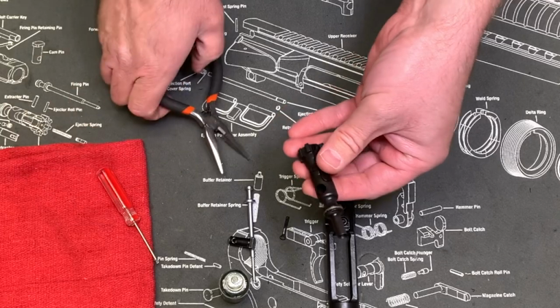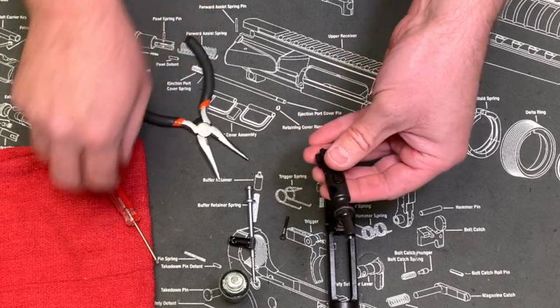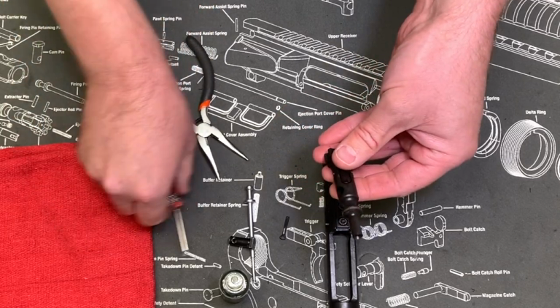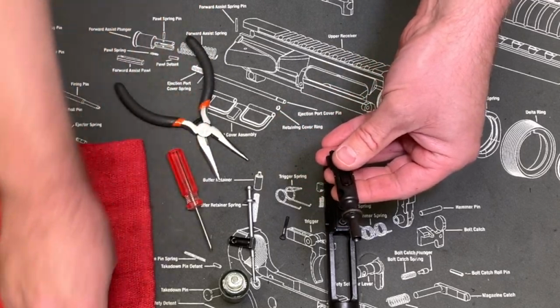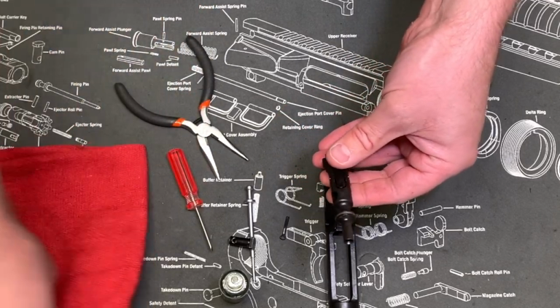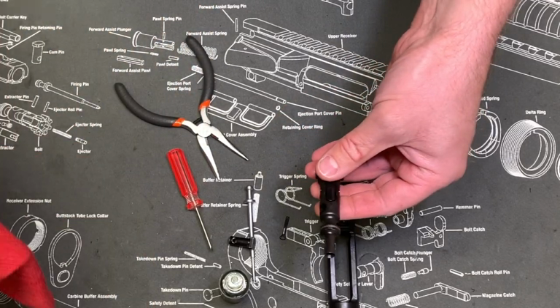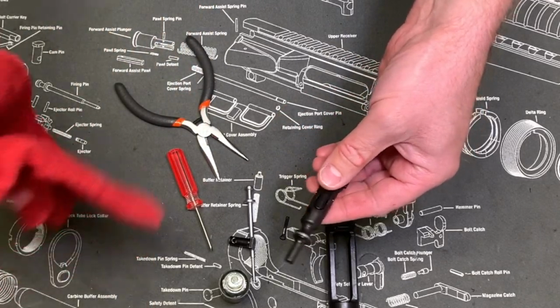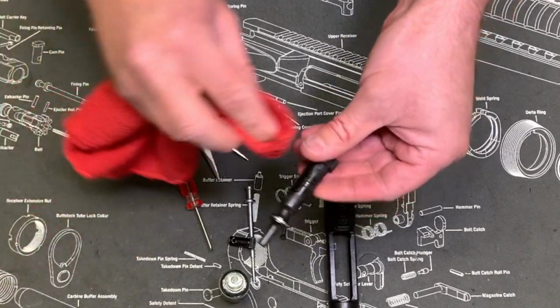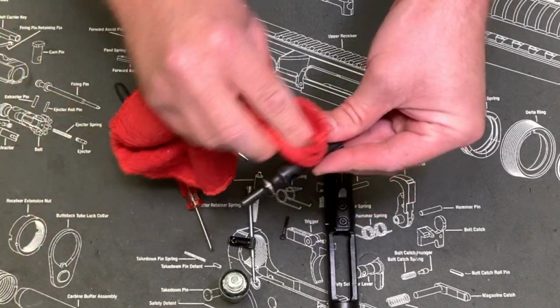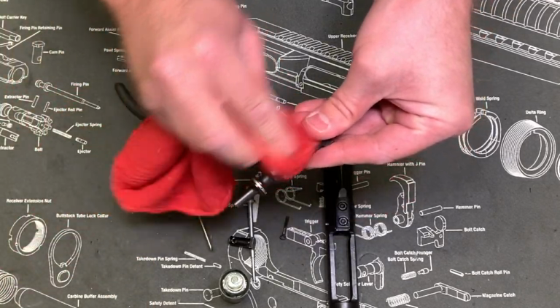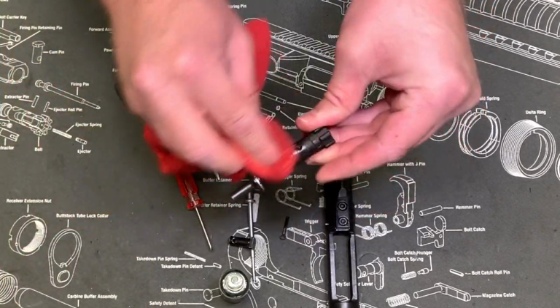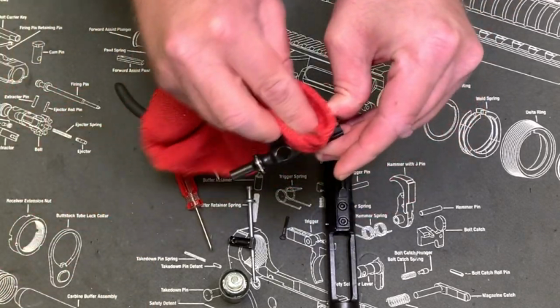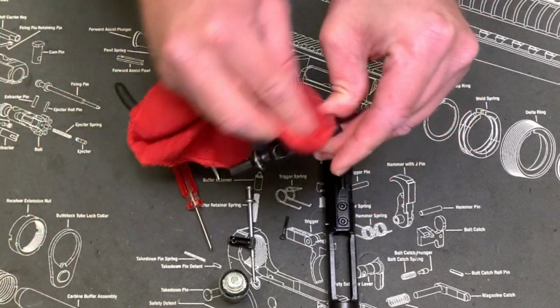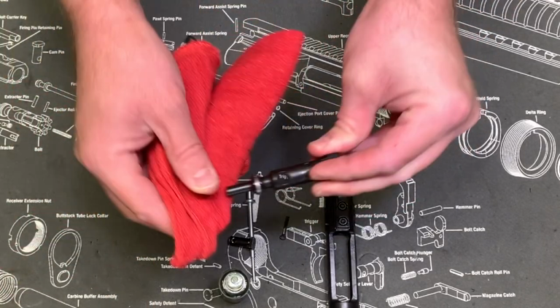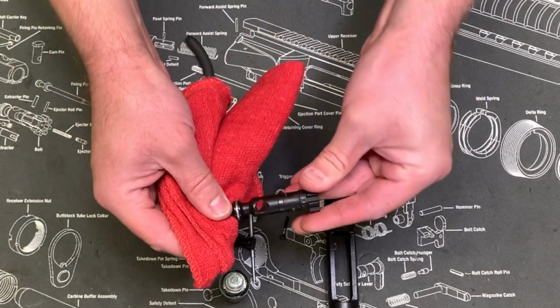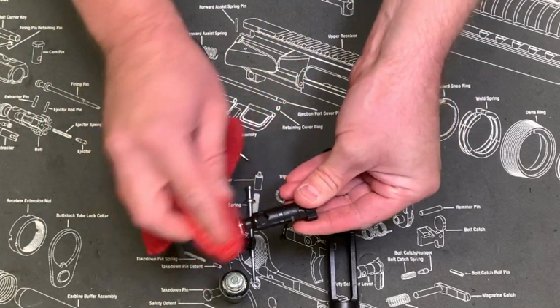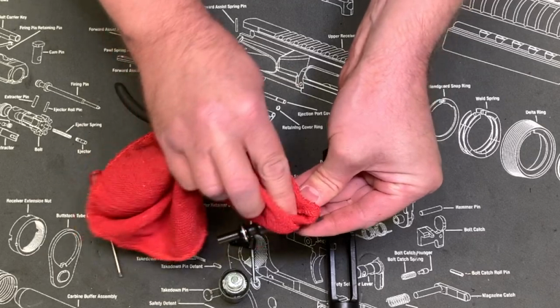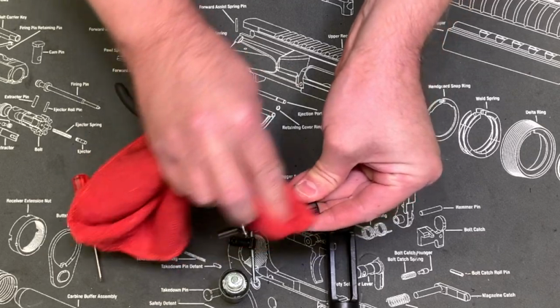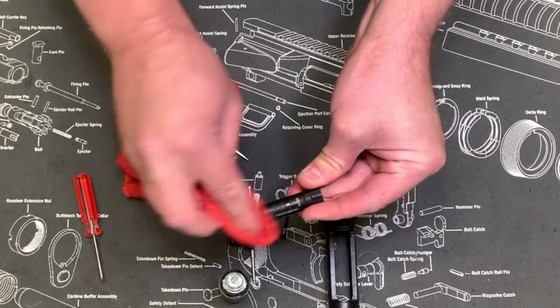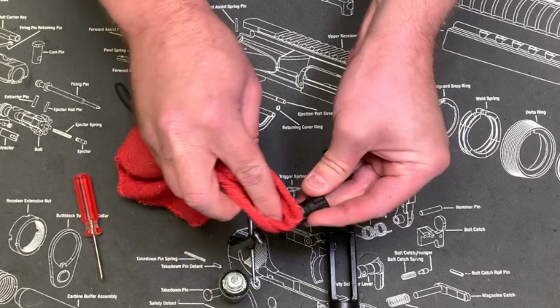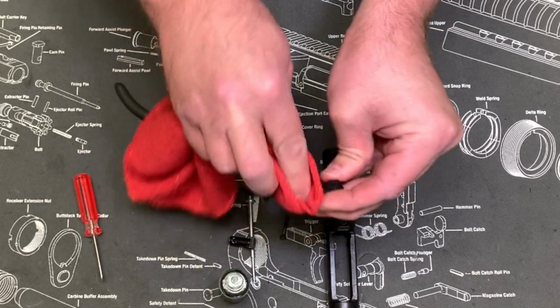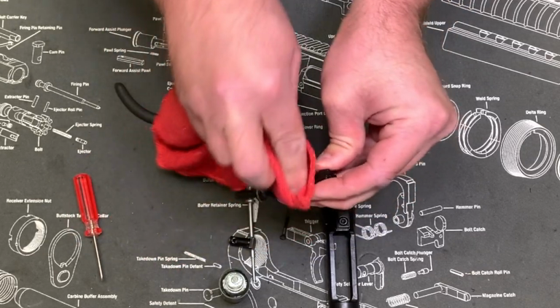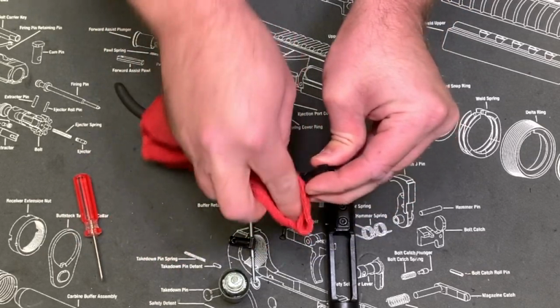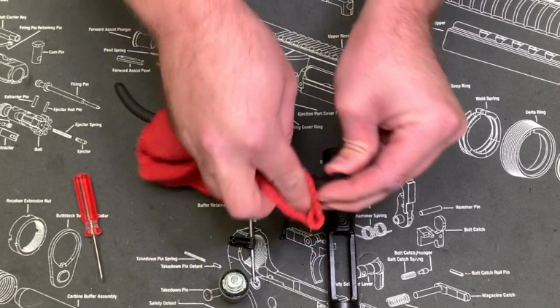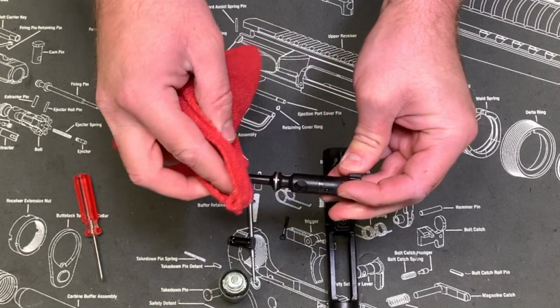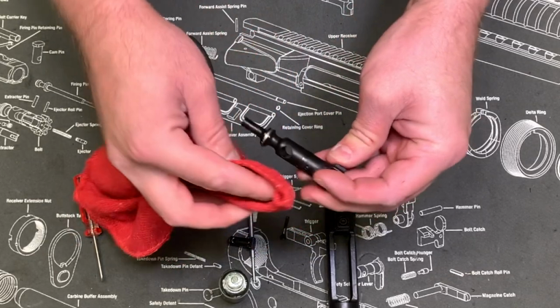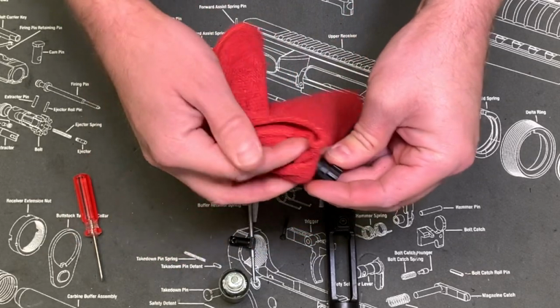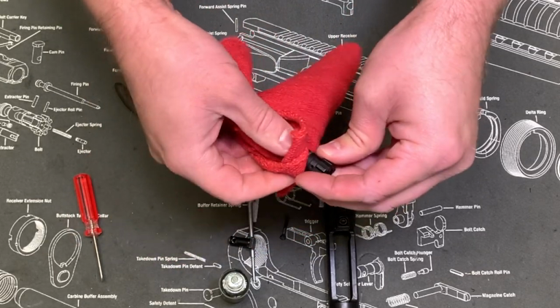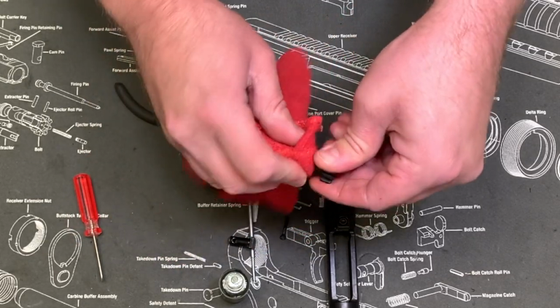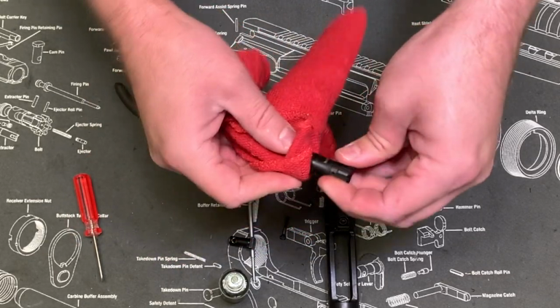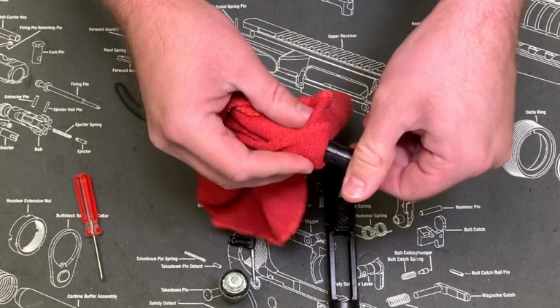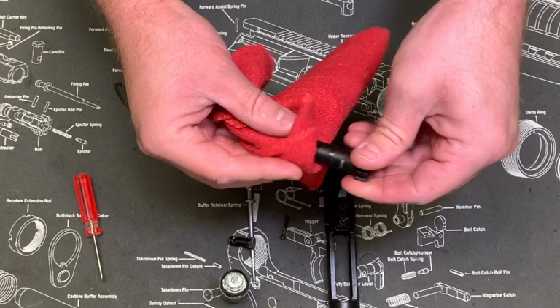From the factory on a brand new one you're gonna have some packing grease or storage grease. Either use your cleaner or just your rag and make sure that that's off of there, because that stuff is sticky and it's not a good oil.